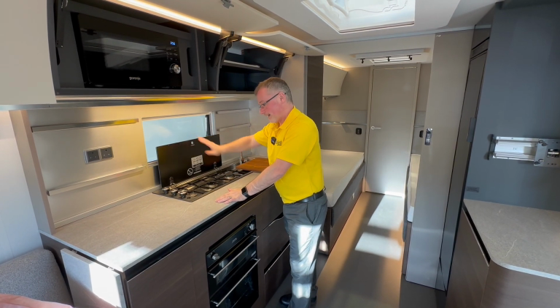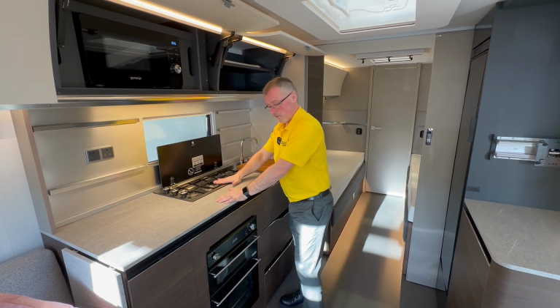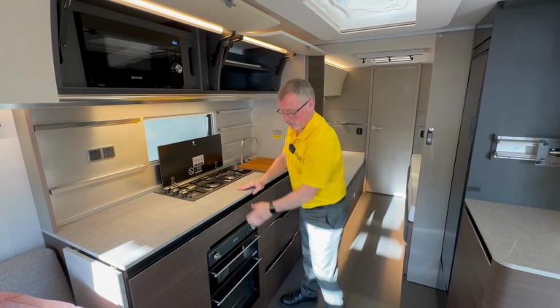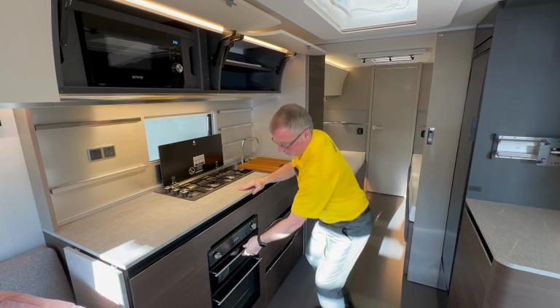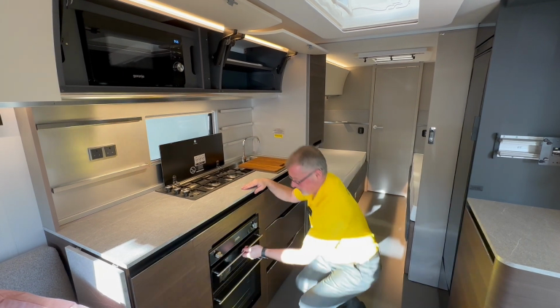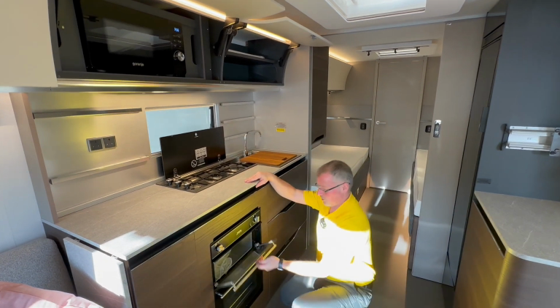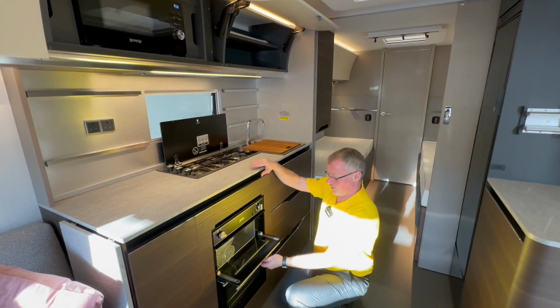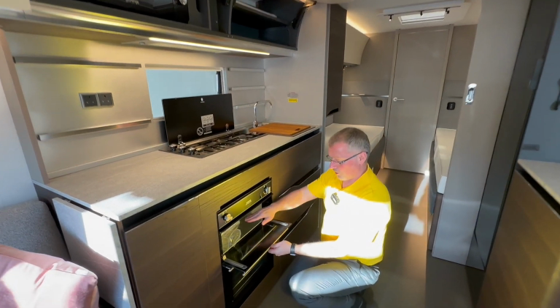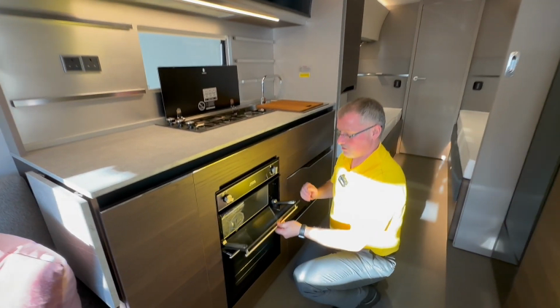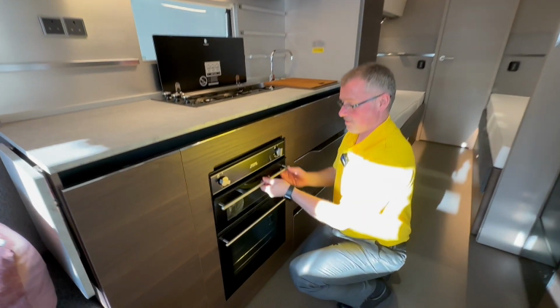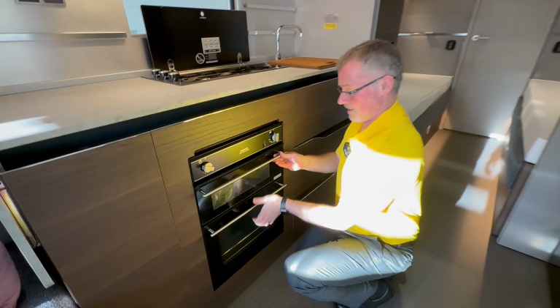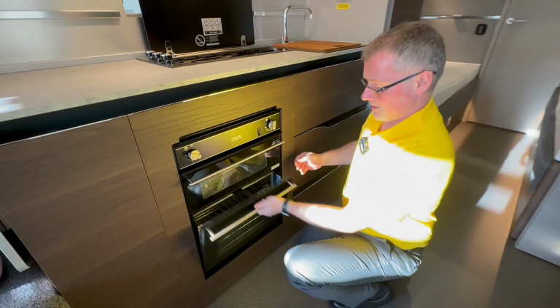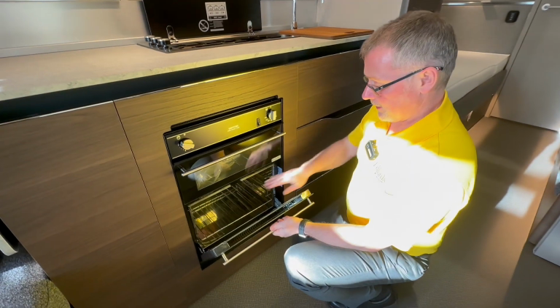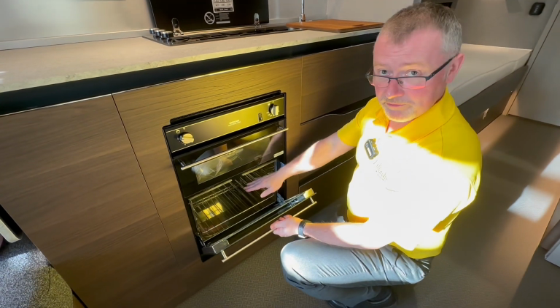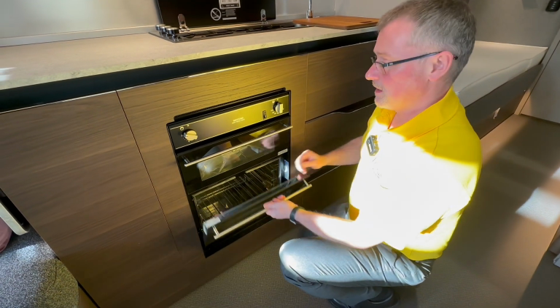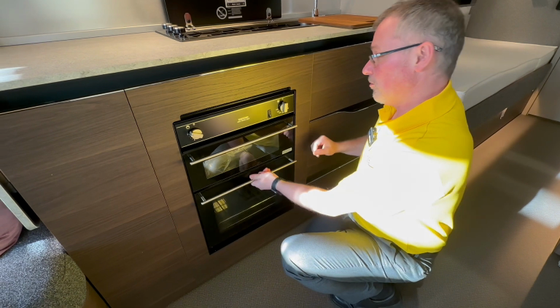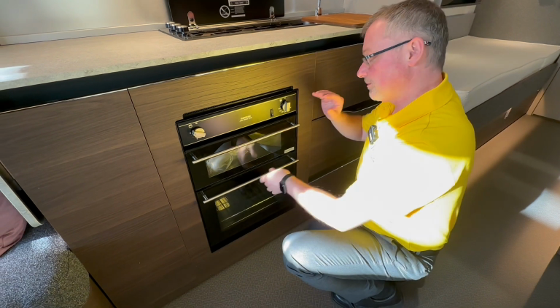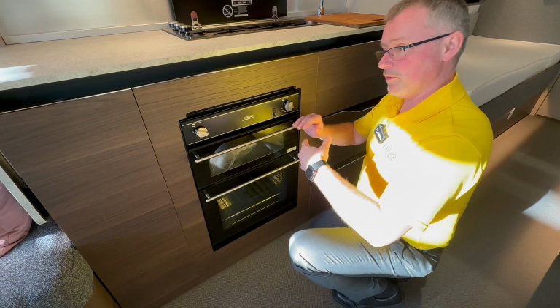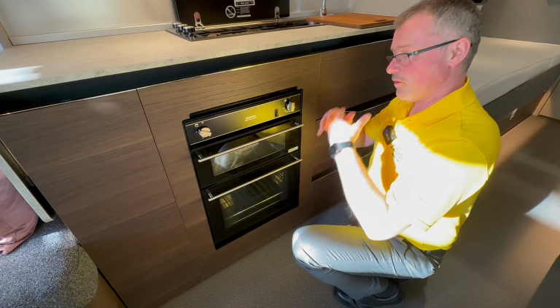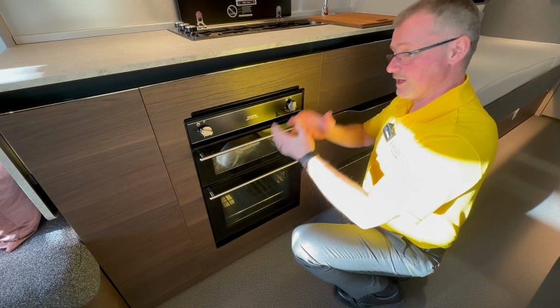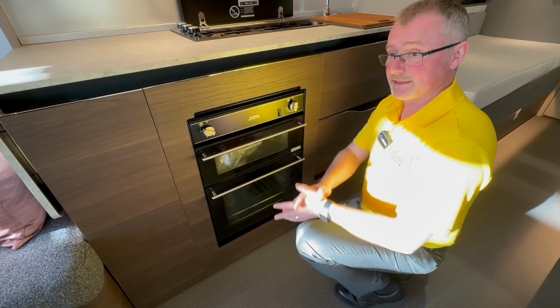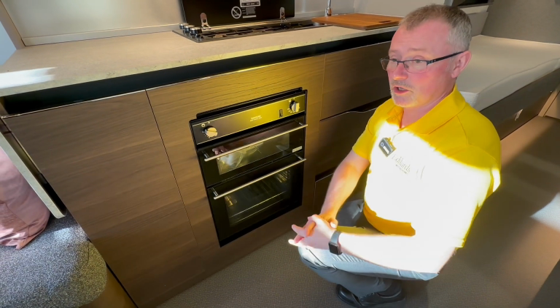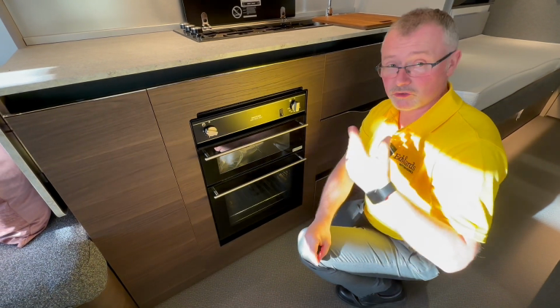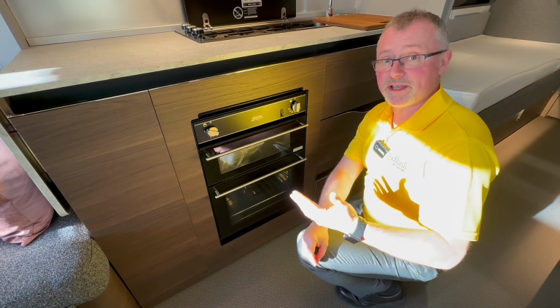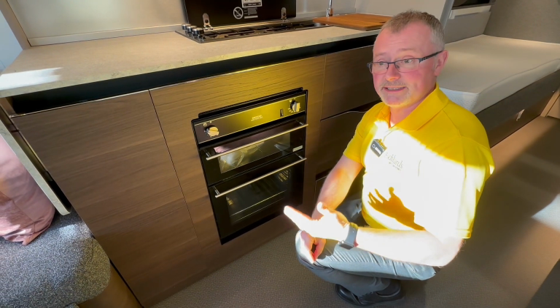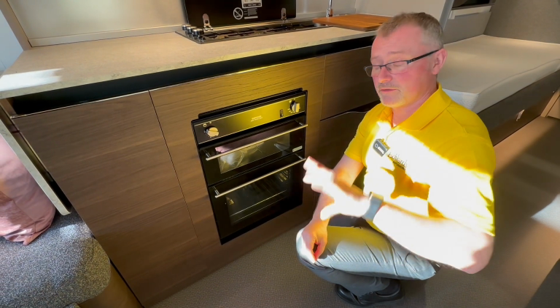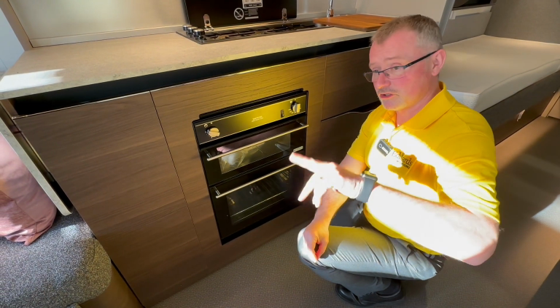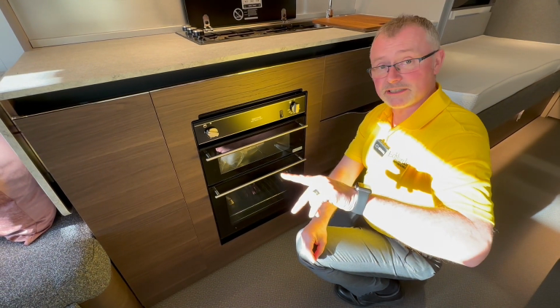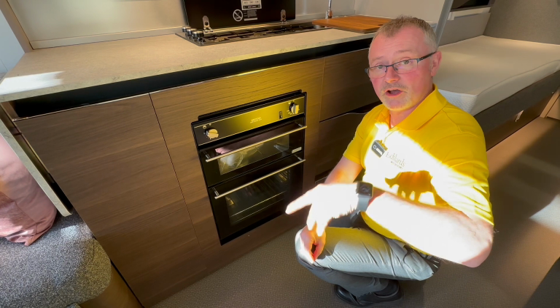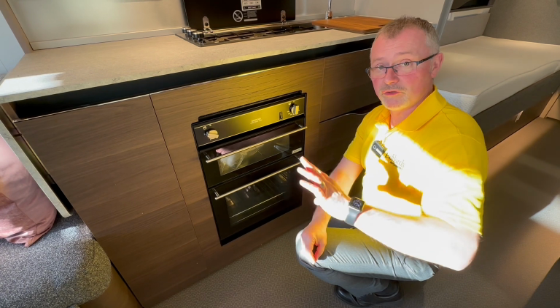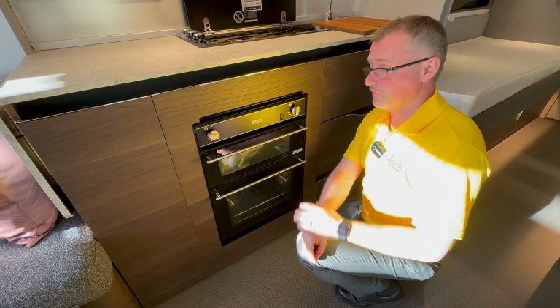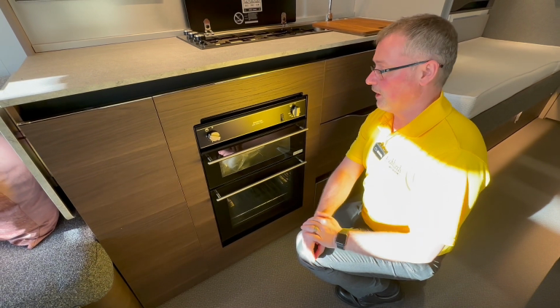Gas hobs, grill and oven. The most important thing with your gas systems: don't try and regulate it yourself. Either turn your gas fully on or have it fully off.